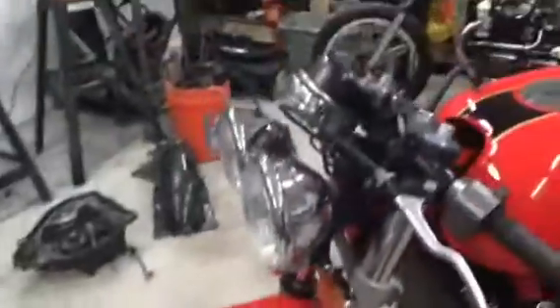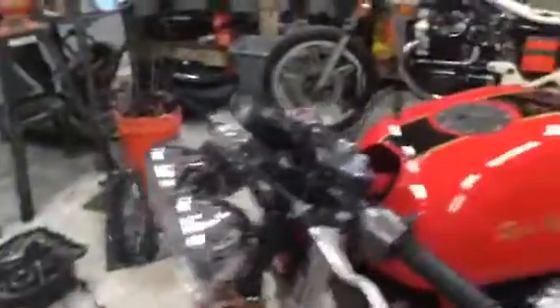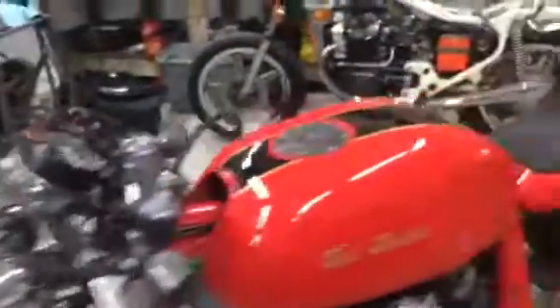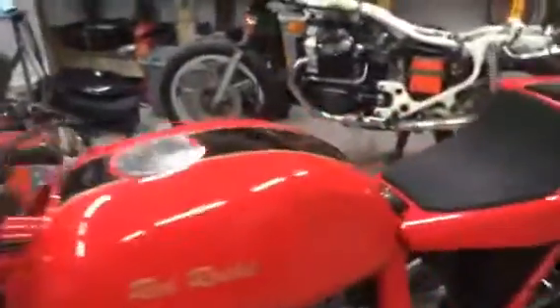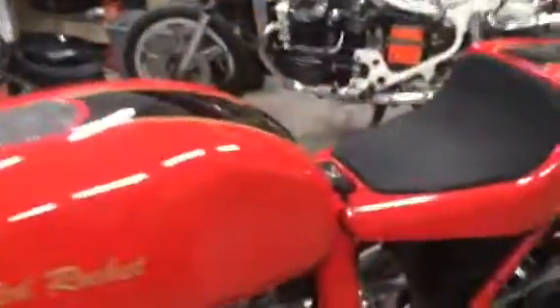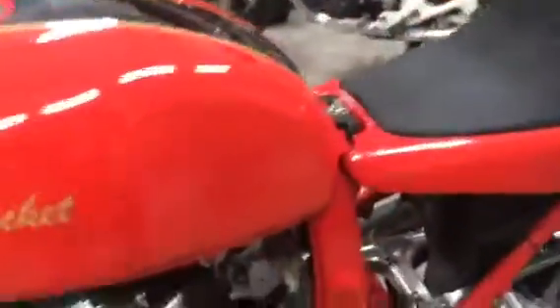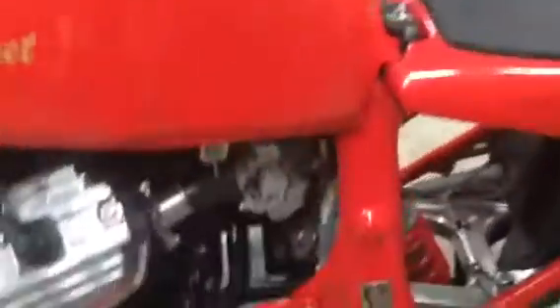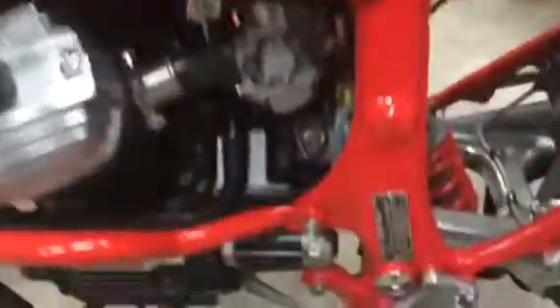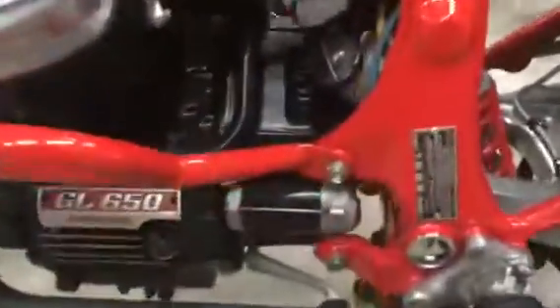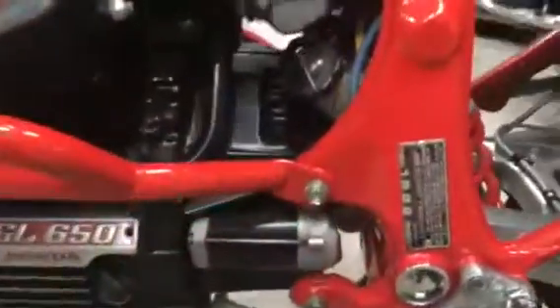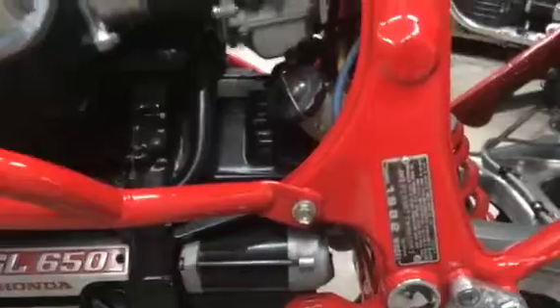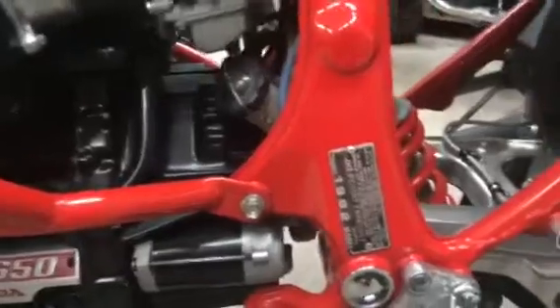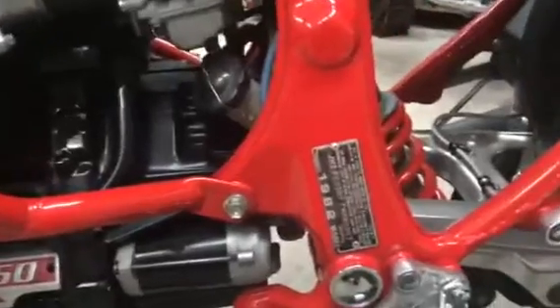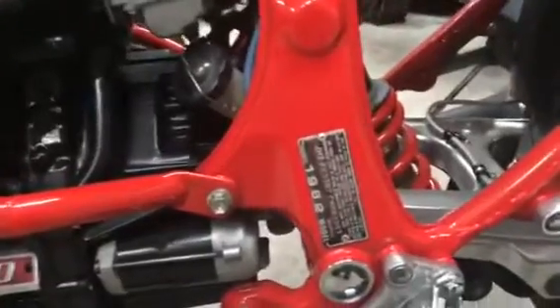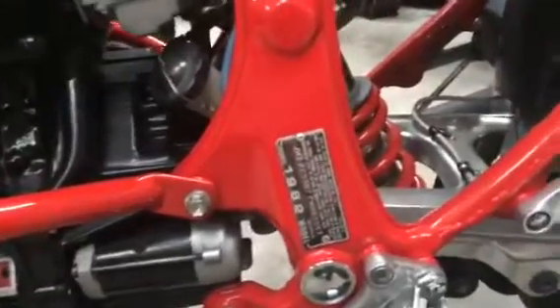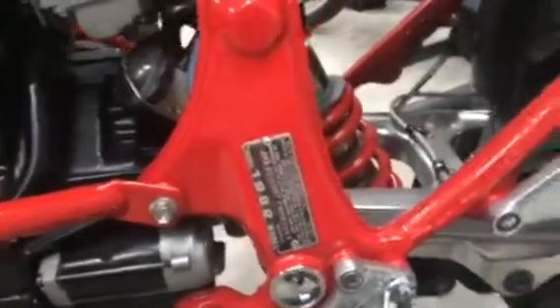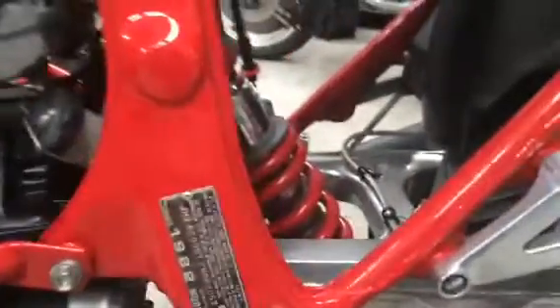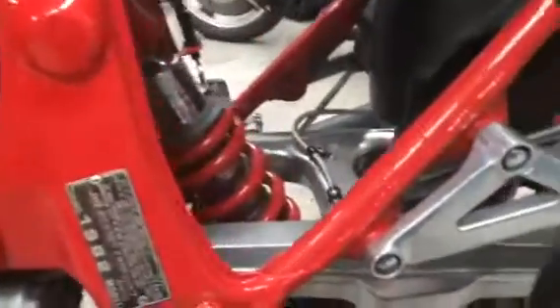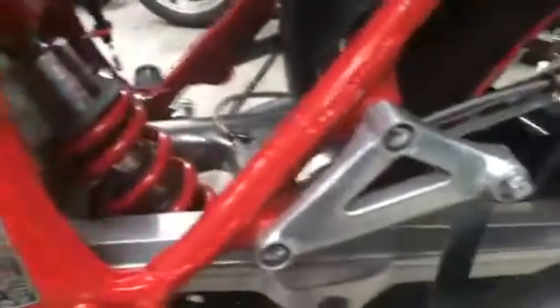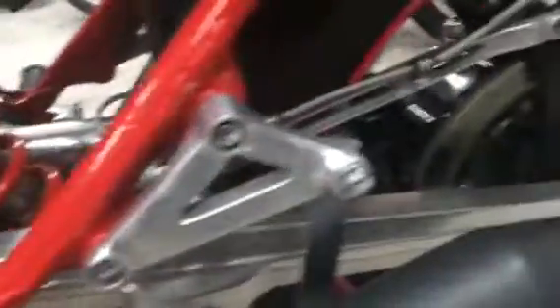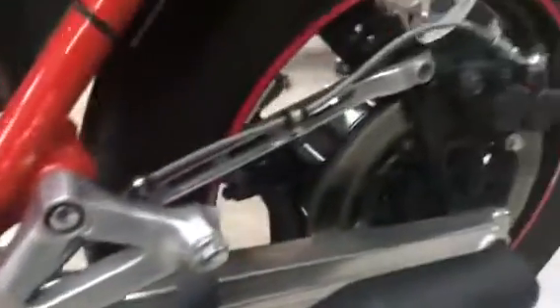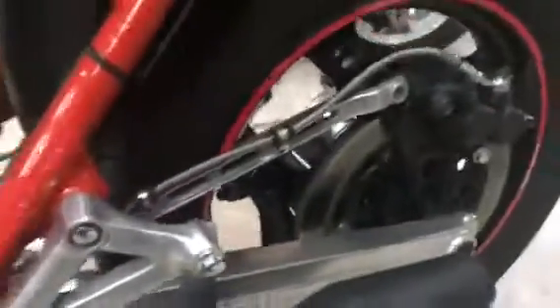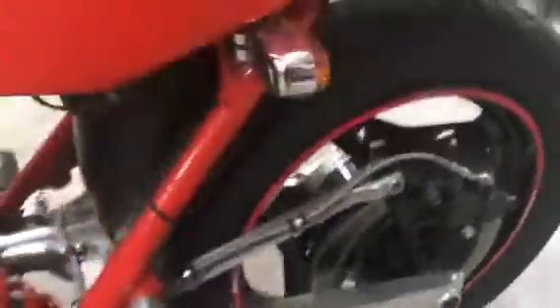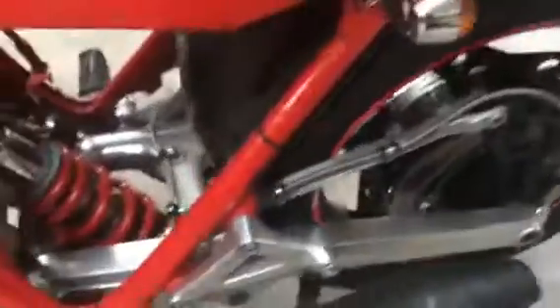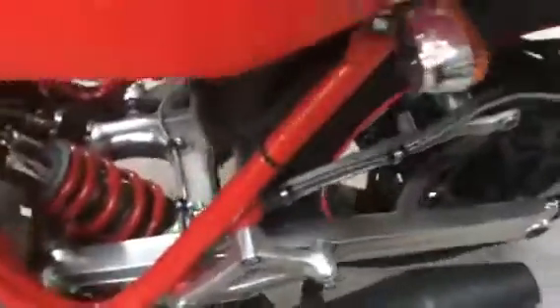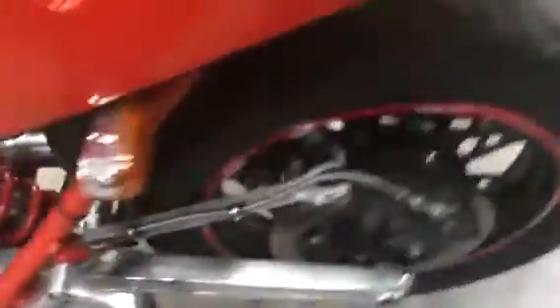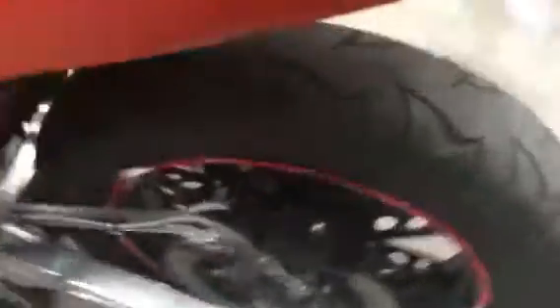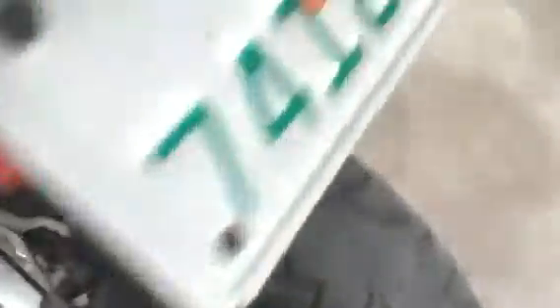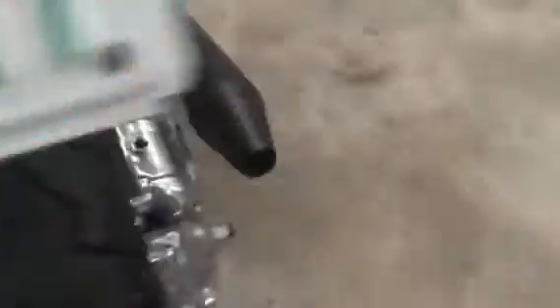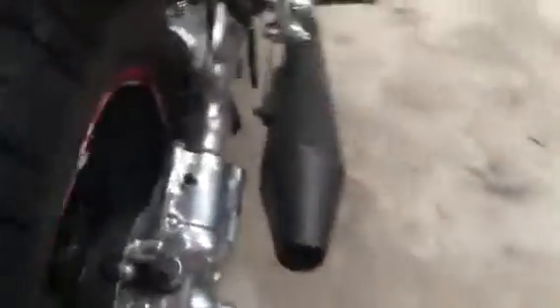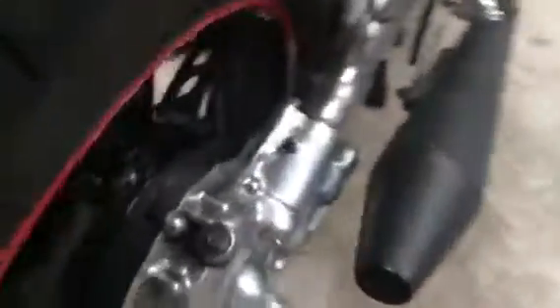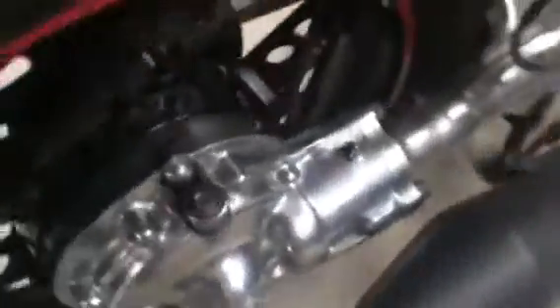This one is built on a CX500 Turbo frame. One reason we like to use the Turbo frame is because we get to use the aluminum swing arm and the rear disc brake. Everything on it is polished, even the rear differential.